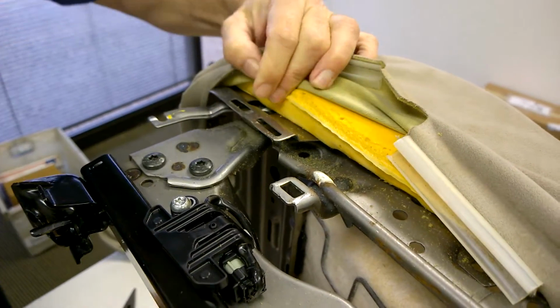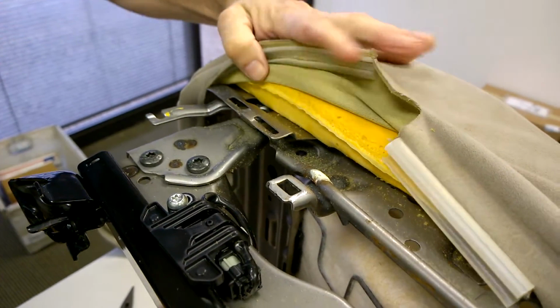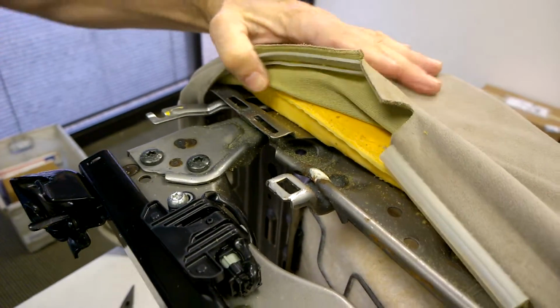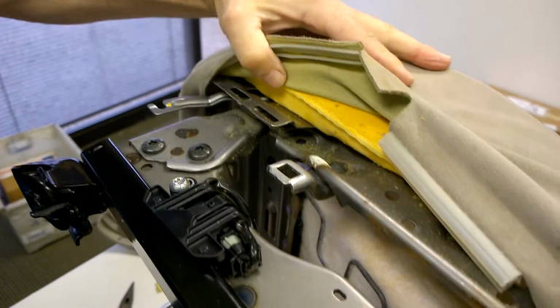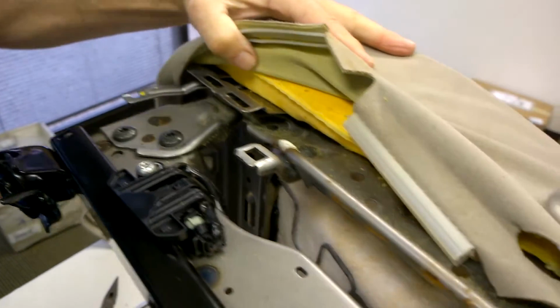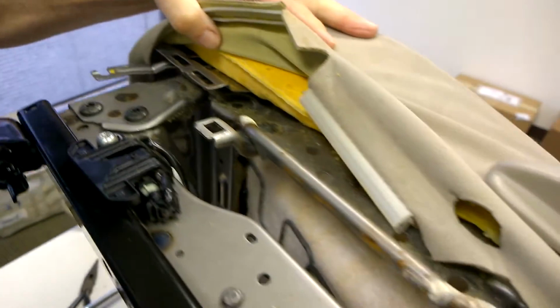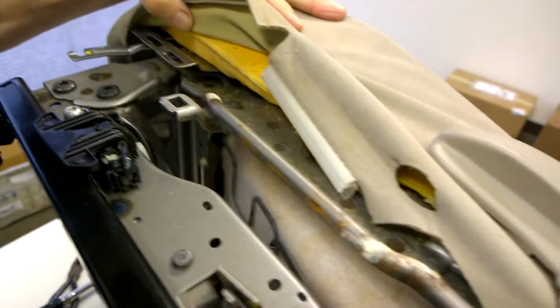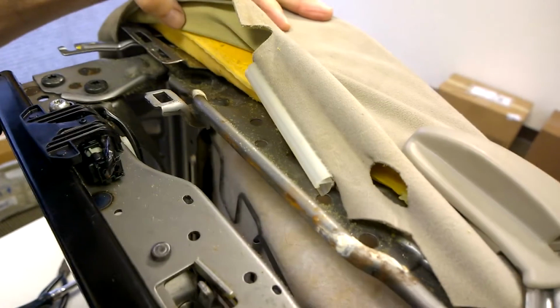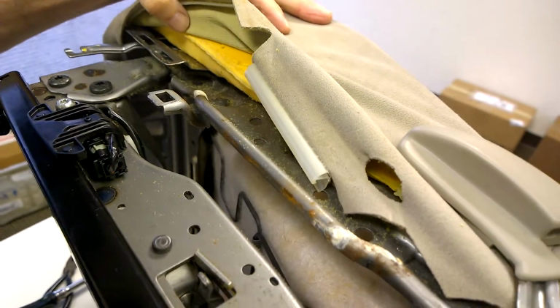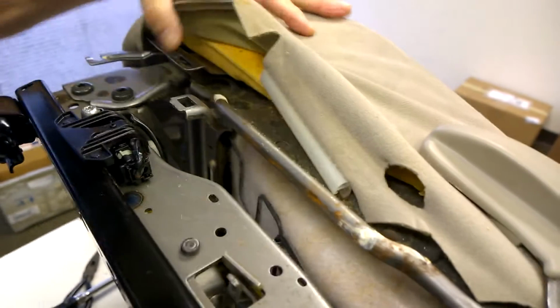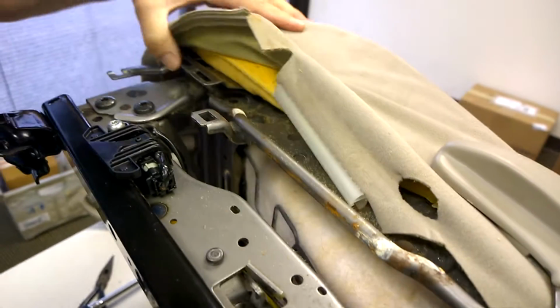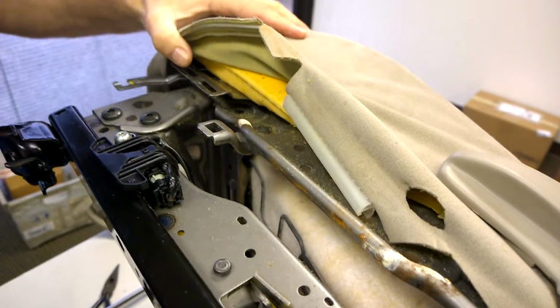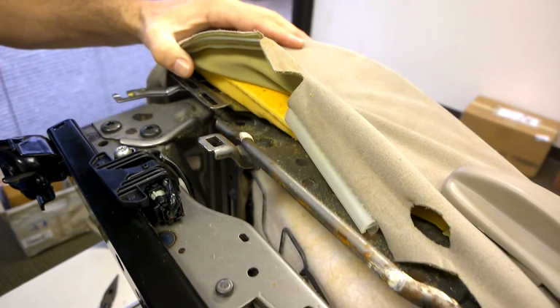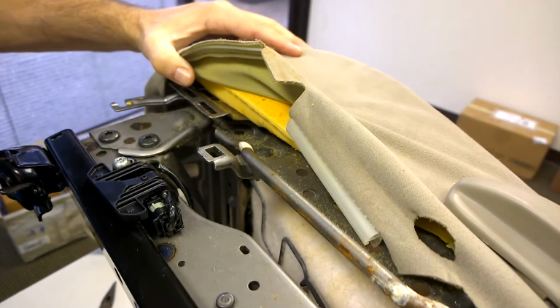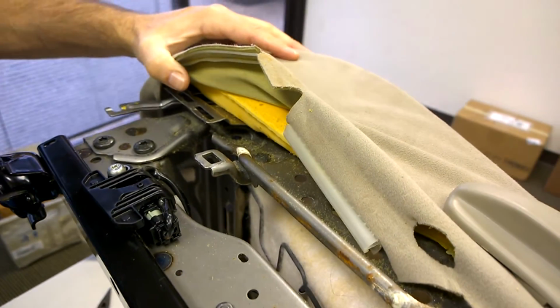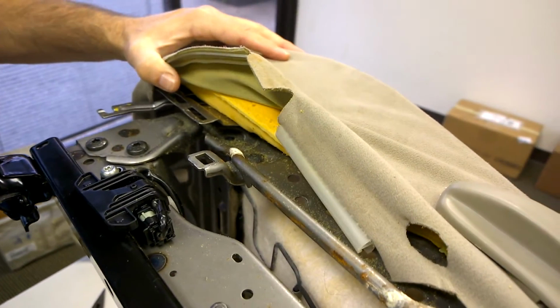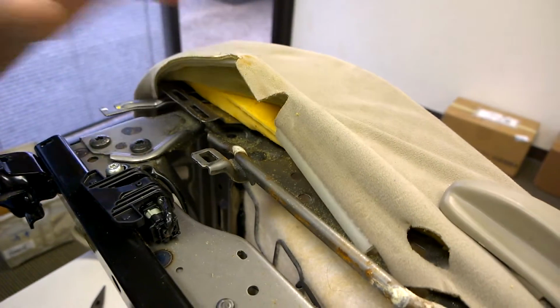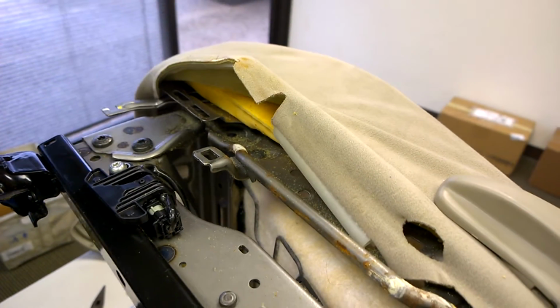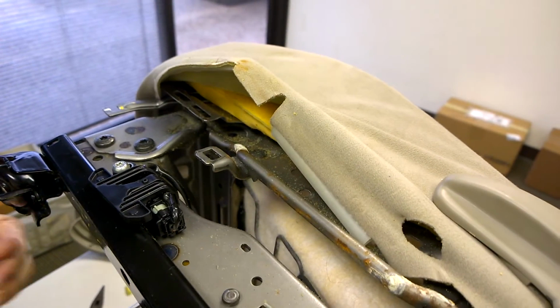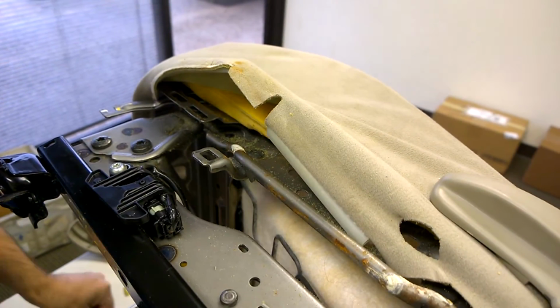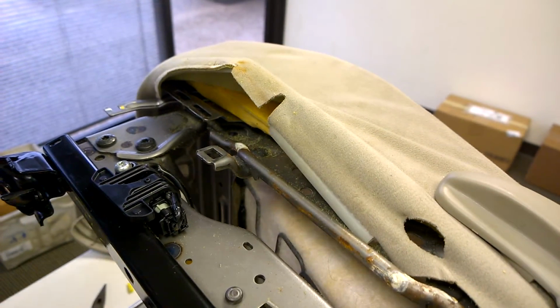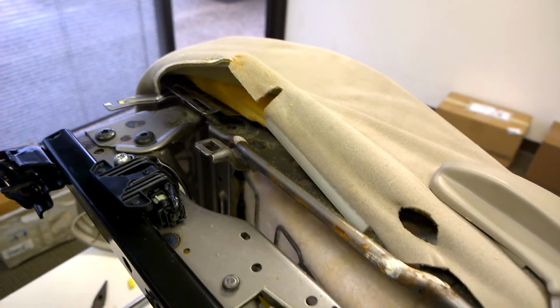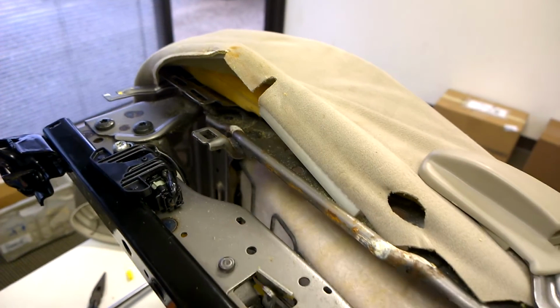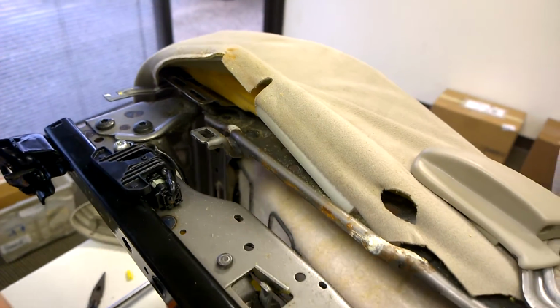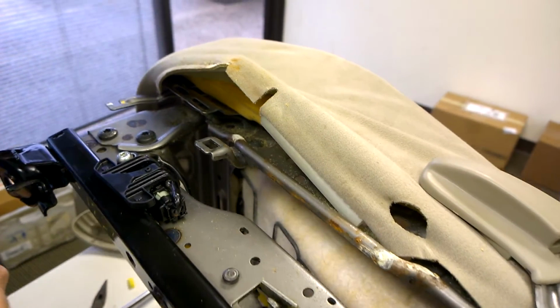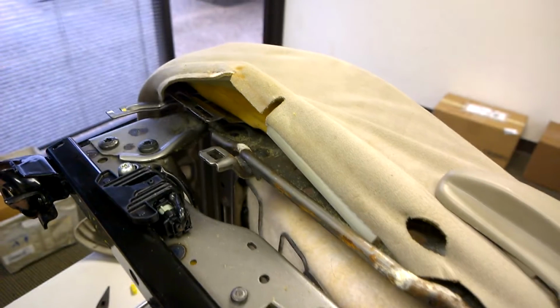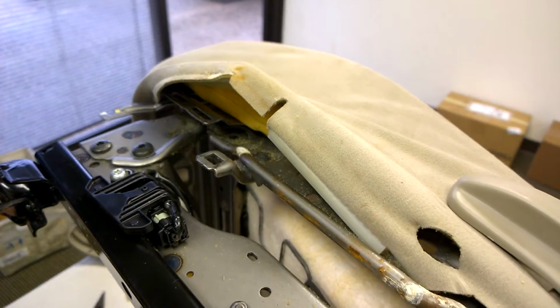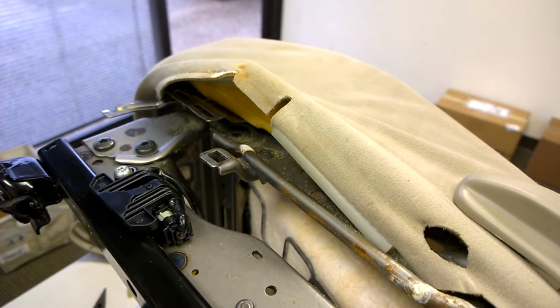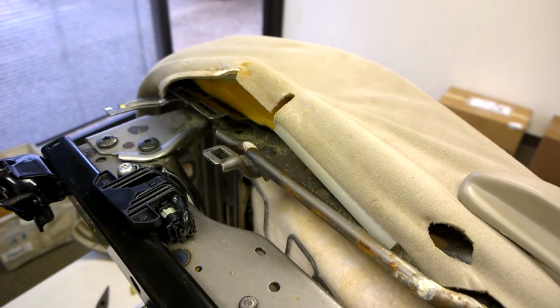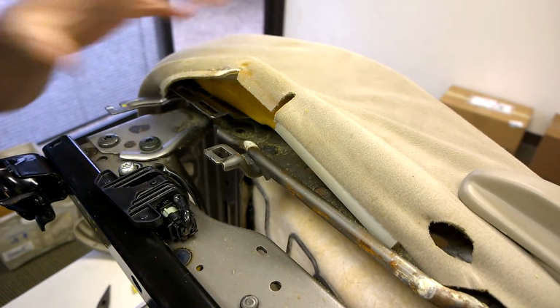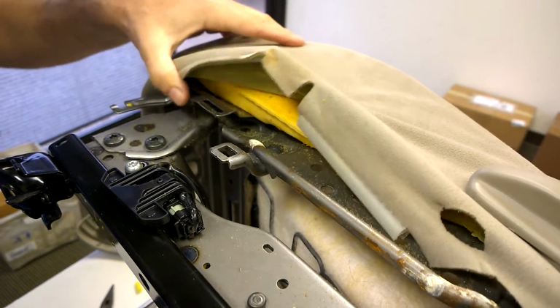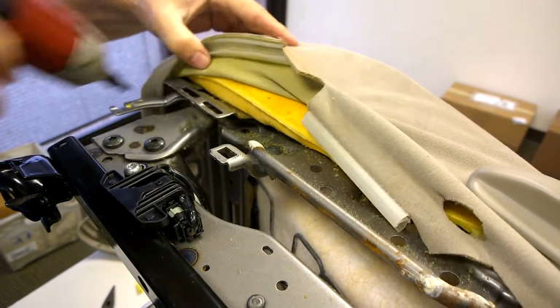So we have all five screws accessed. I'm just going to use my electric screwdriver because it's faster.